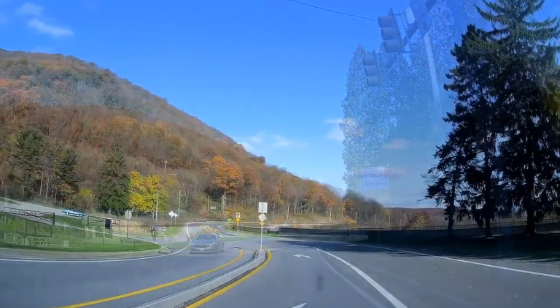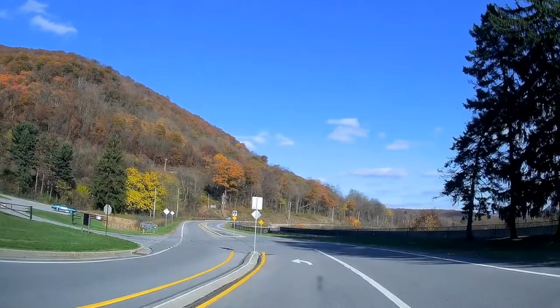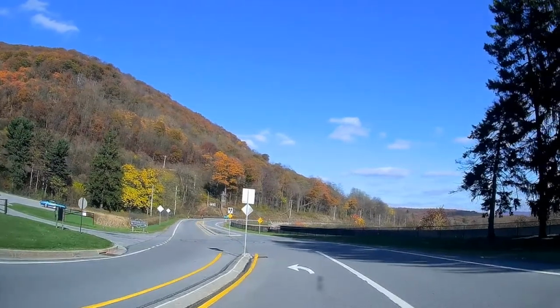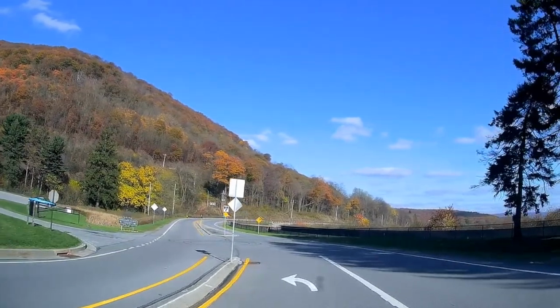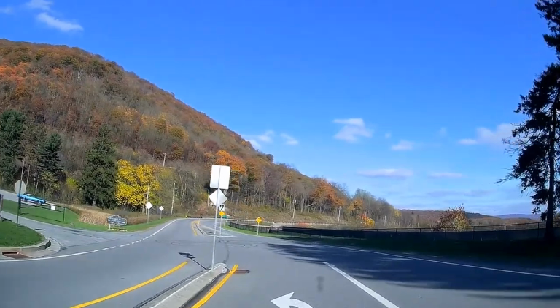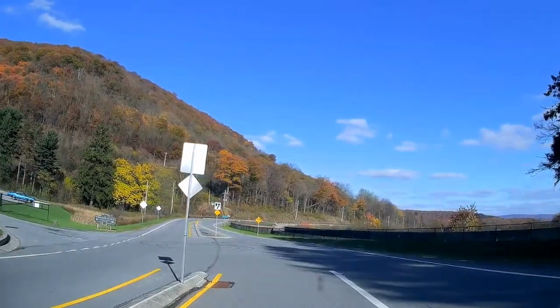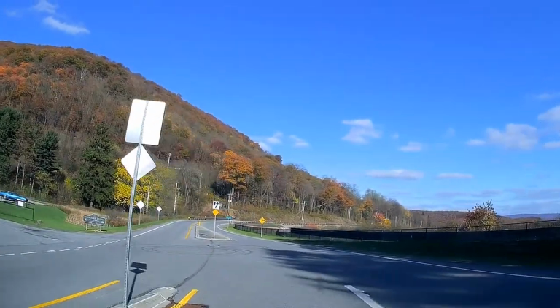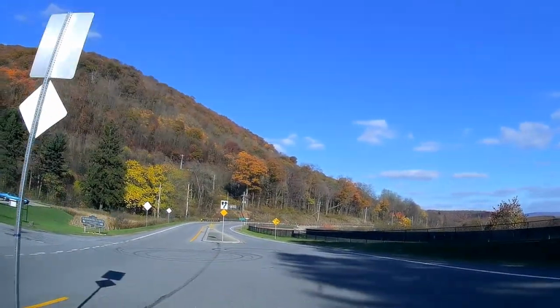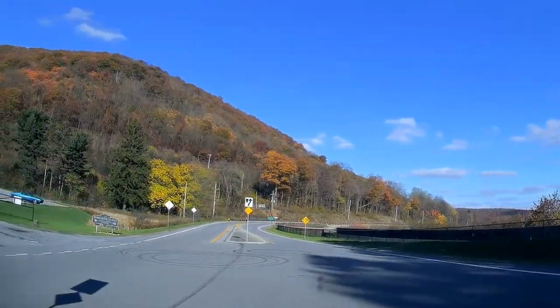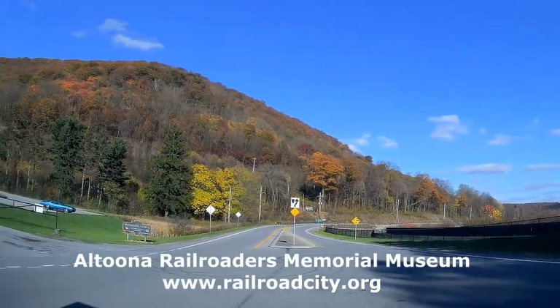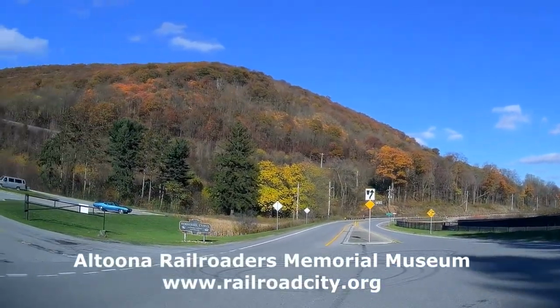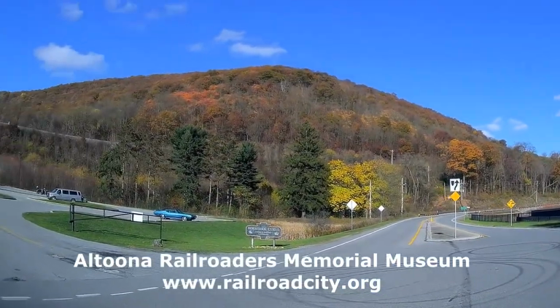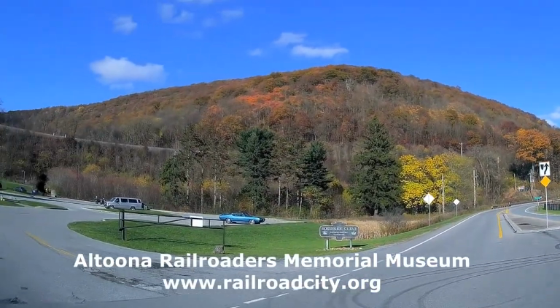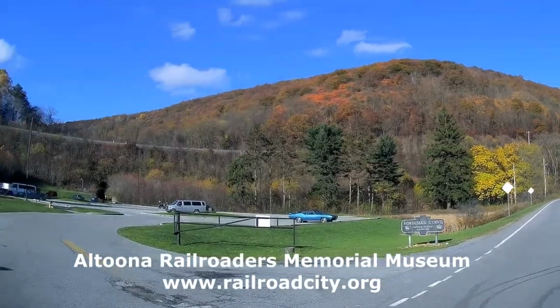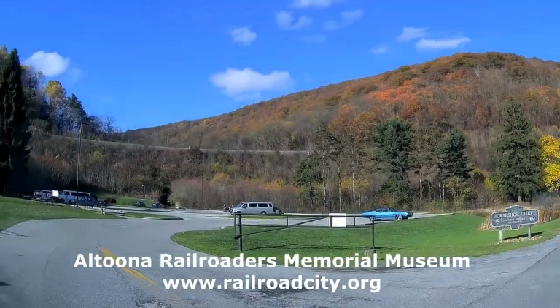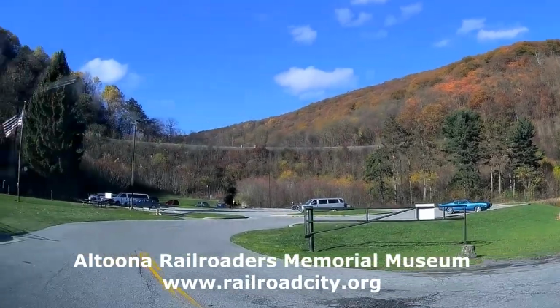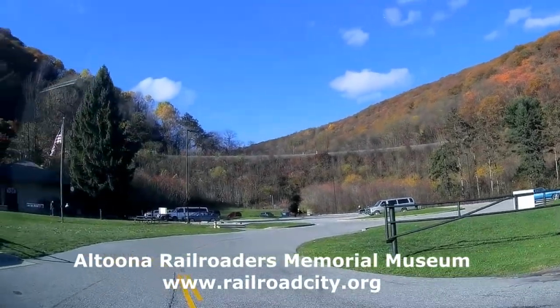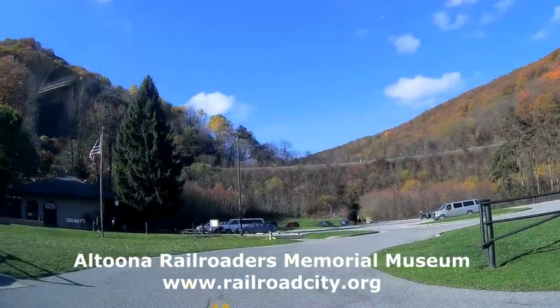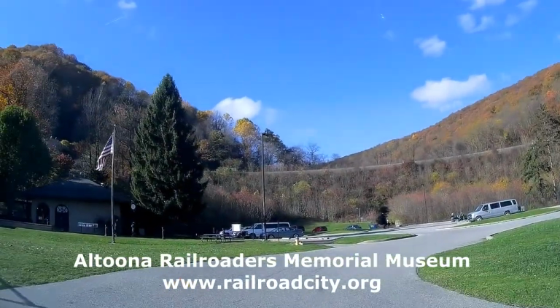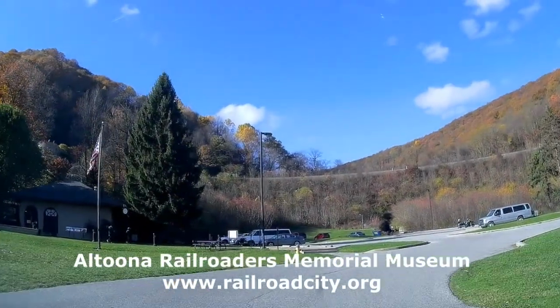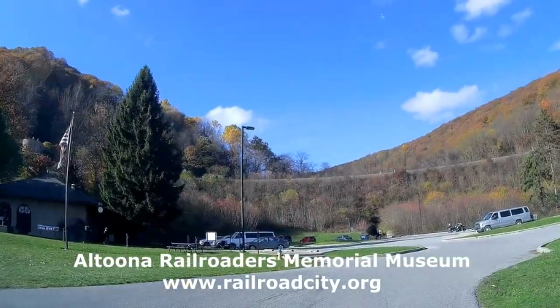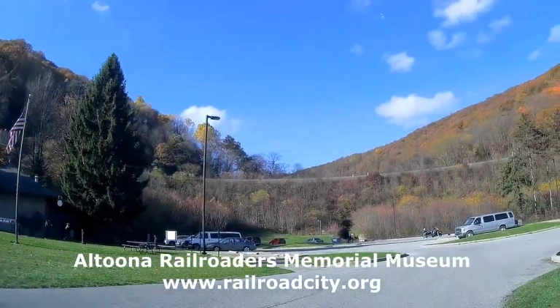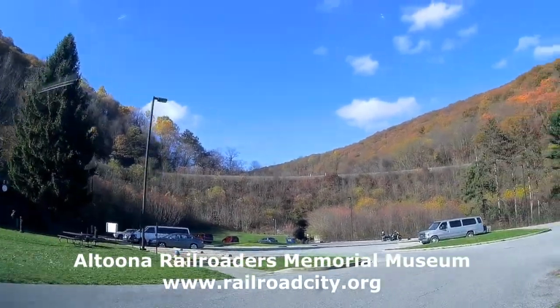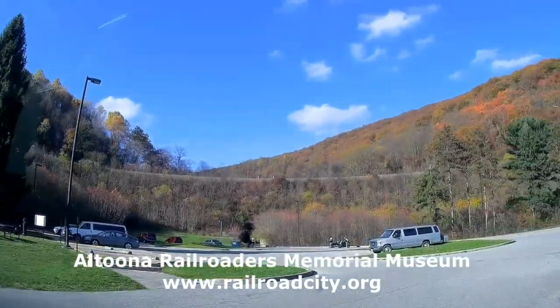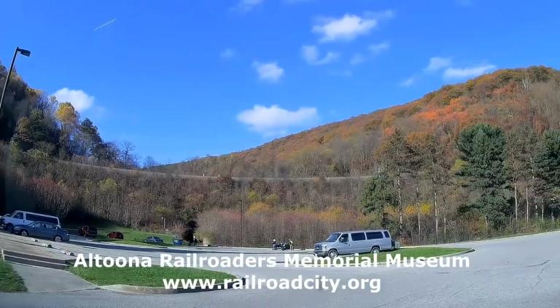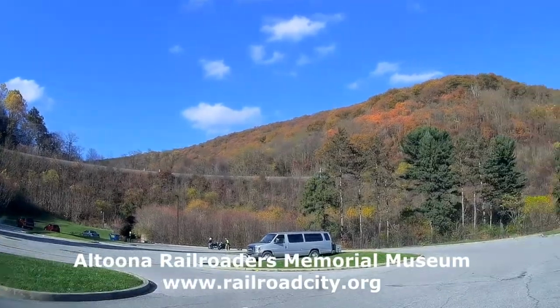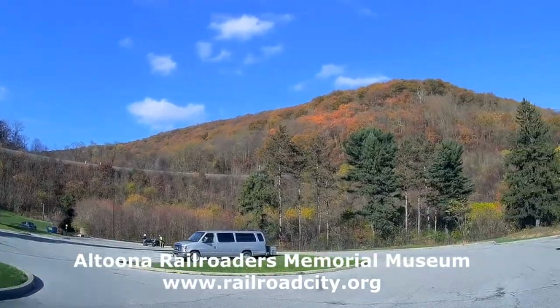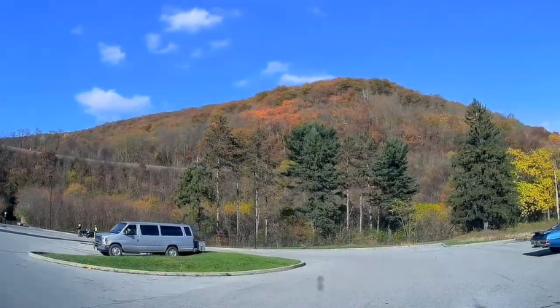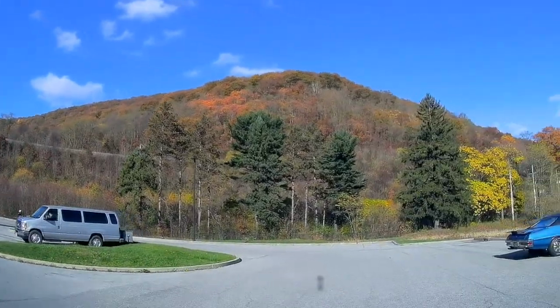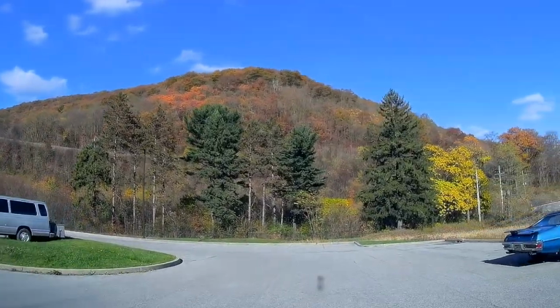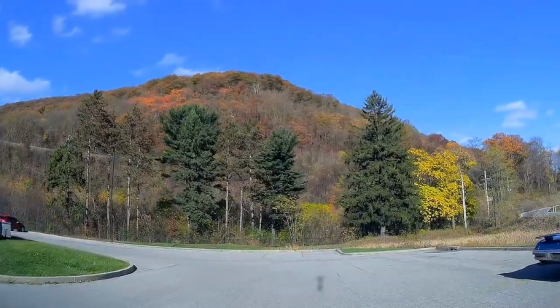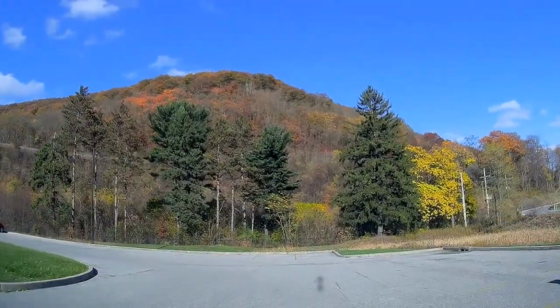In recent years, one of those four tracks has been removed and it now only carries three tracks, but it's still a very busy place. The Park and Visitor Center at the curve has been part of the Altoona Railroaders Memorial Museum Group of Railroad Historic Sites since the 1990s.